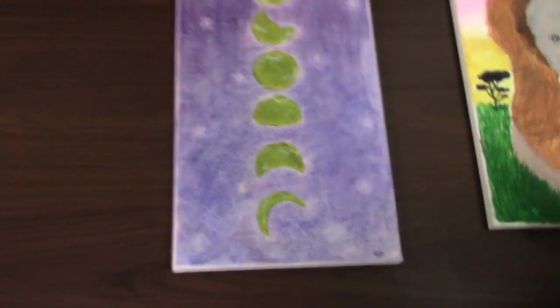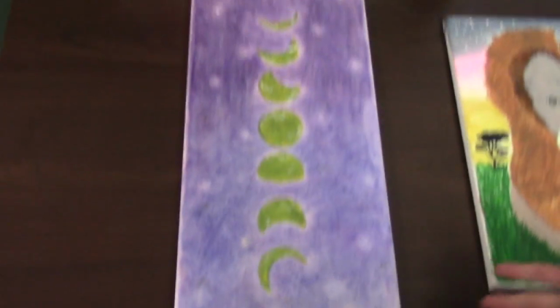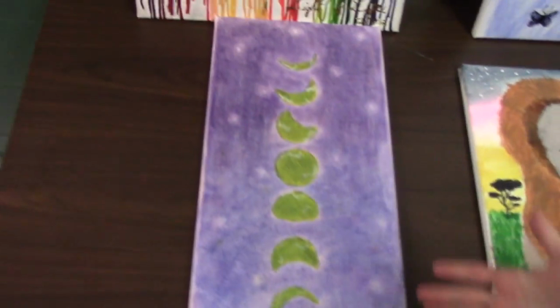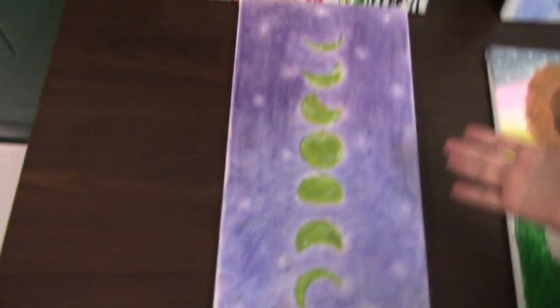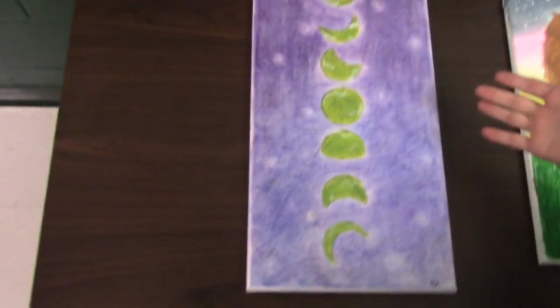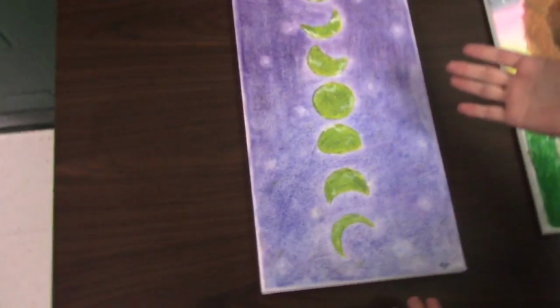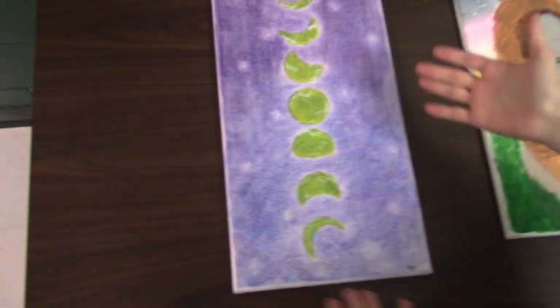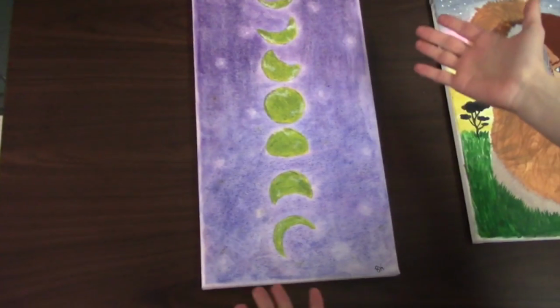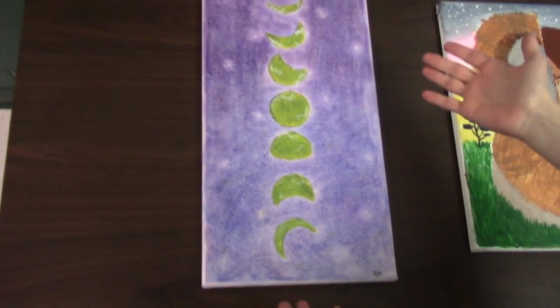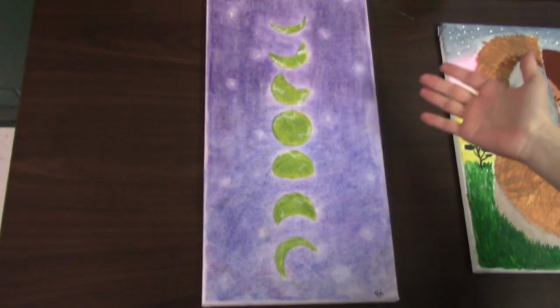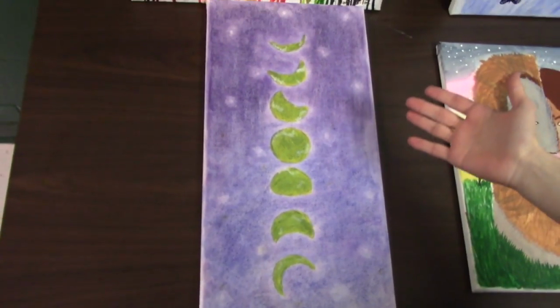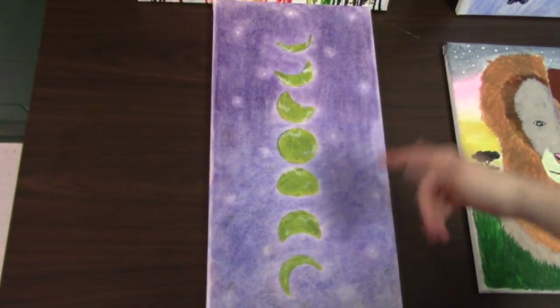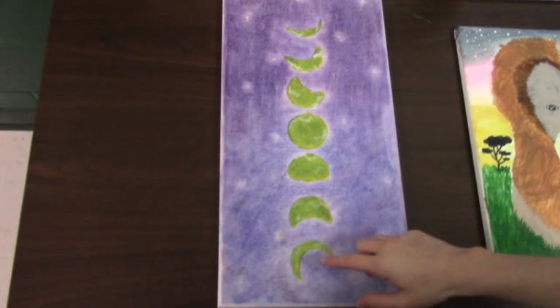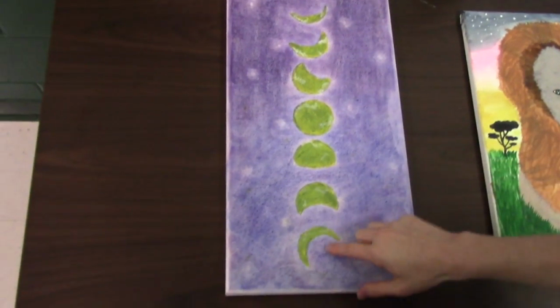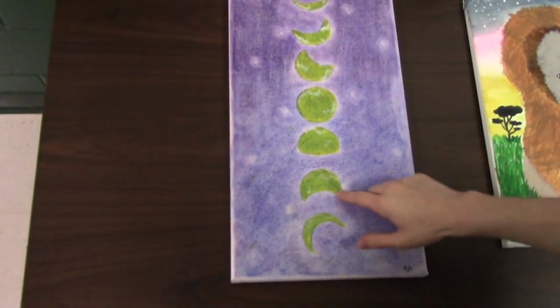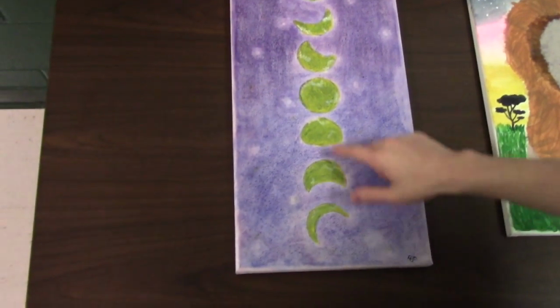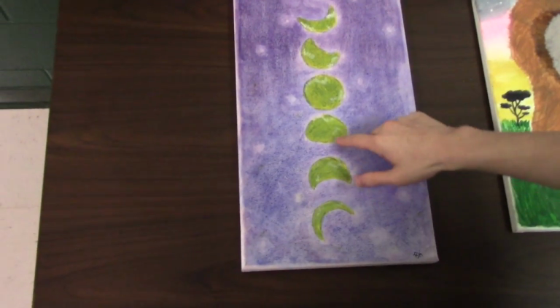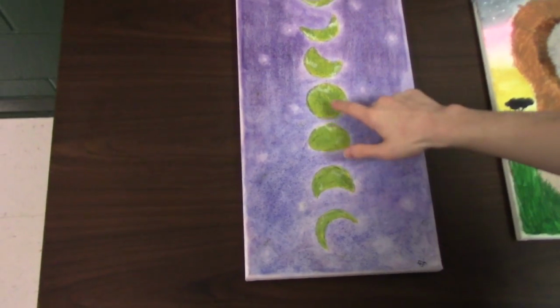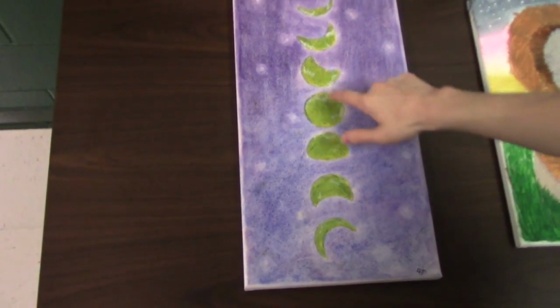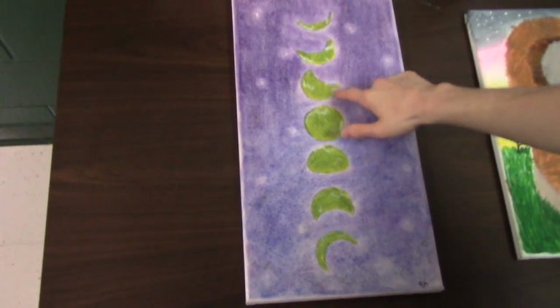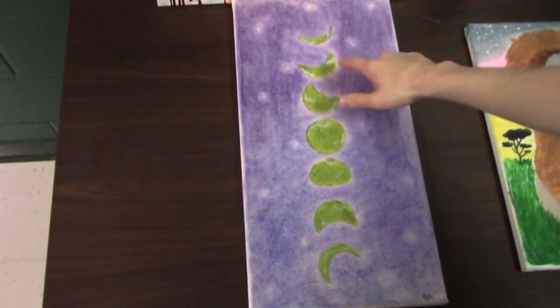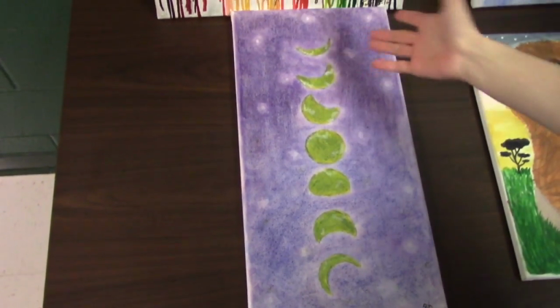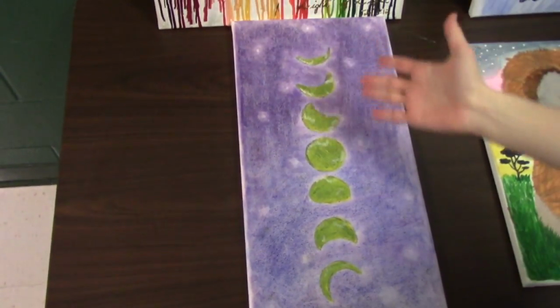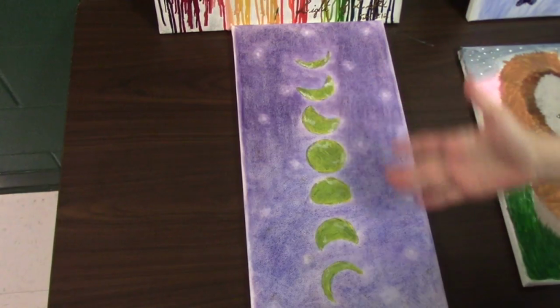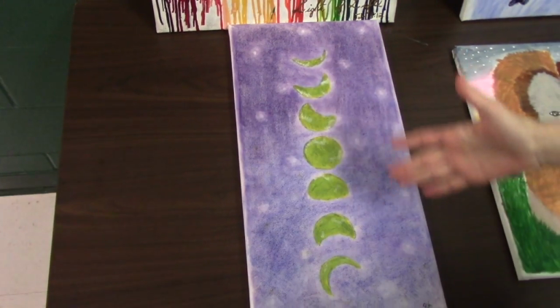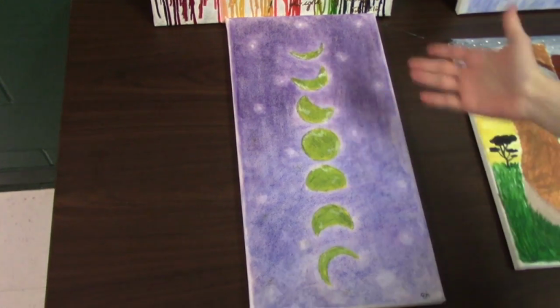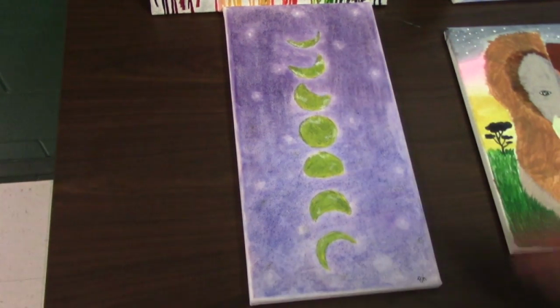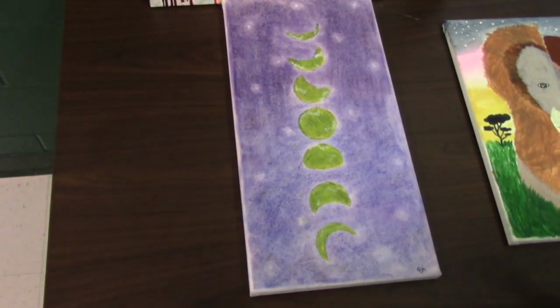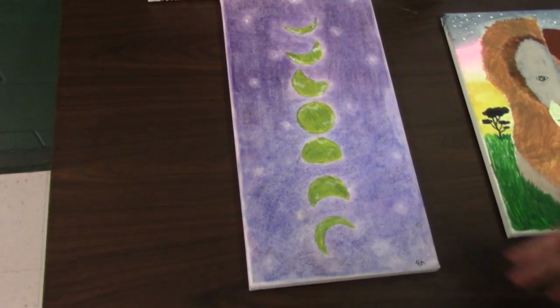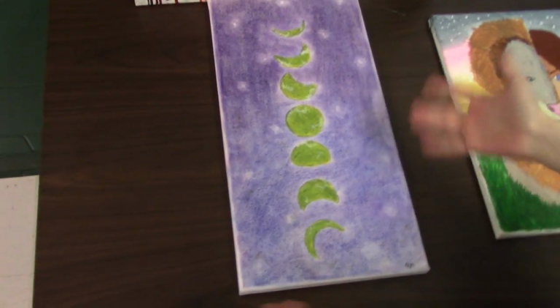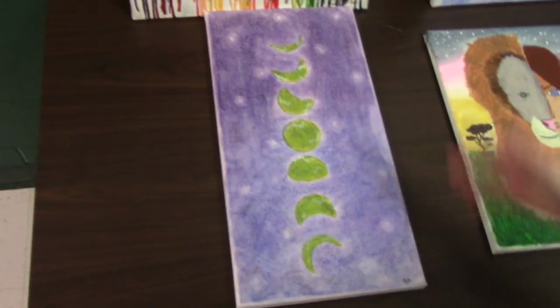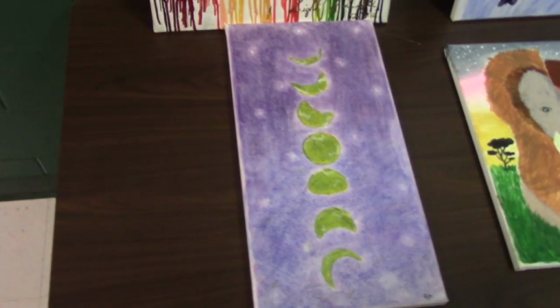So we got, we got the sky. There is one, two, three, four, five, six, seven moons in the sky.